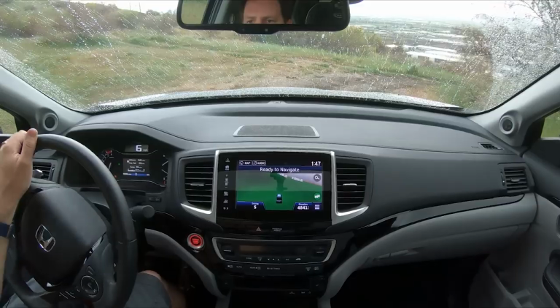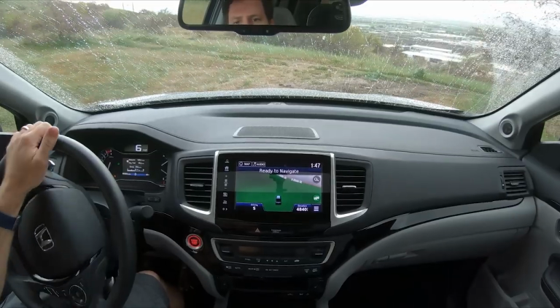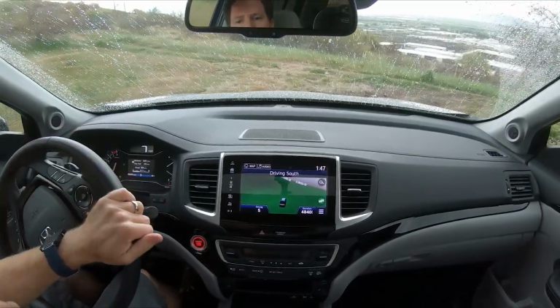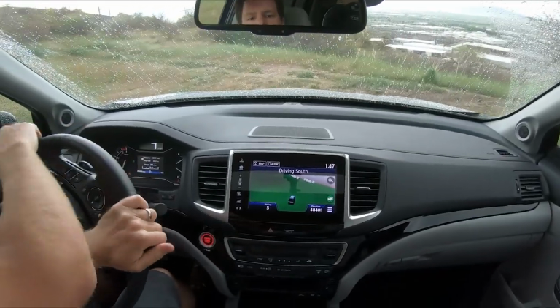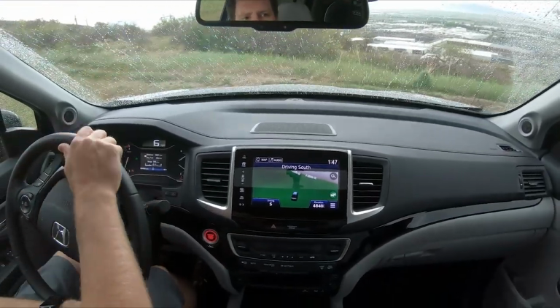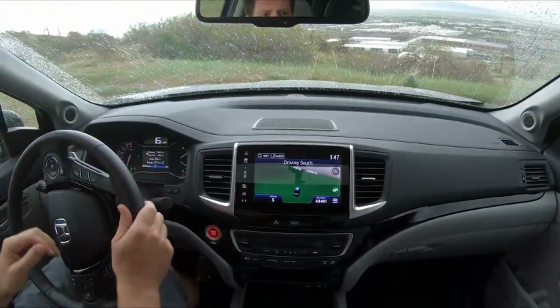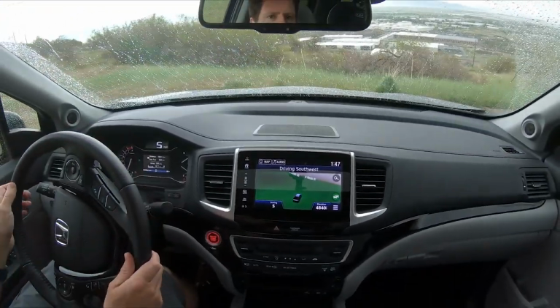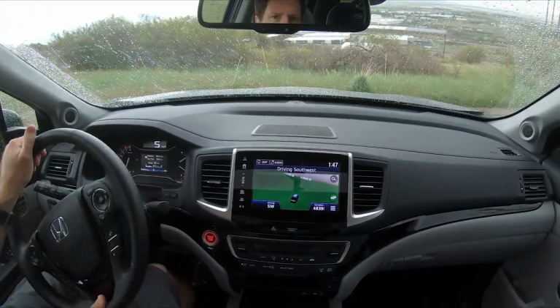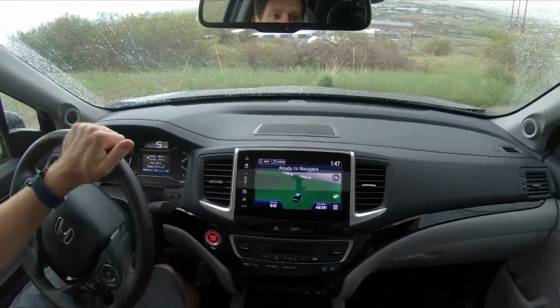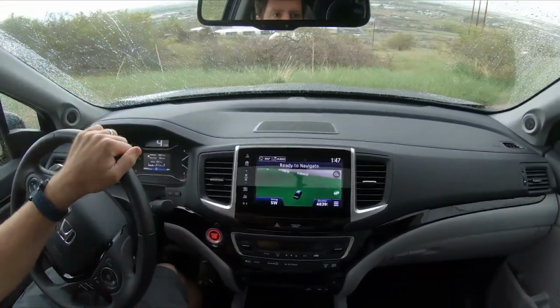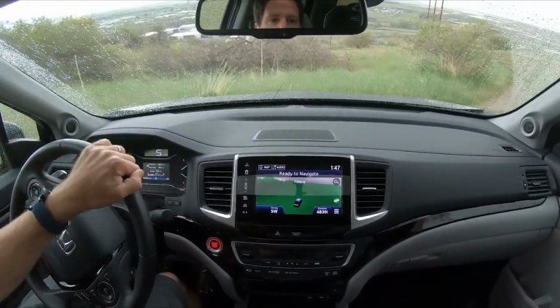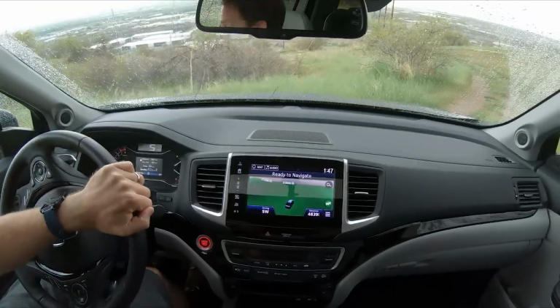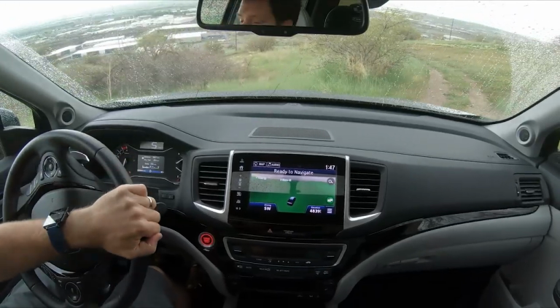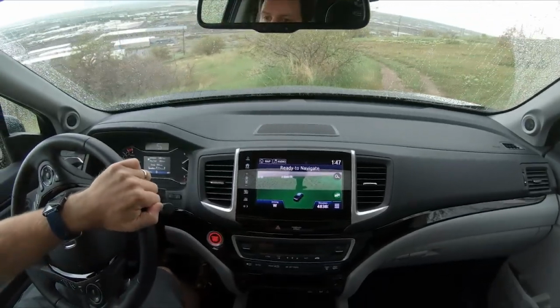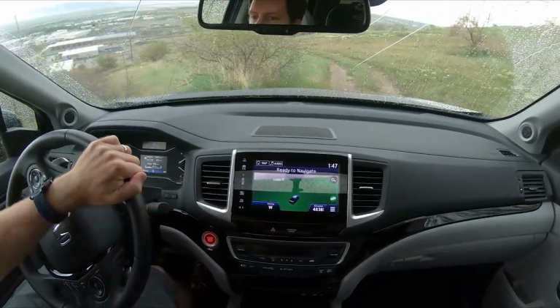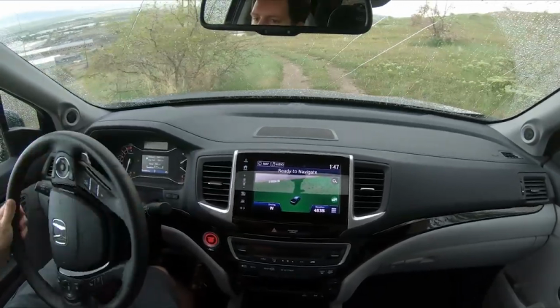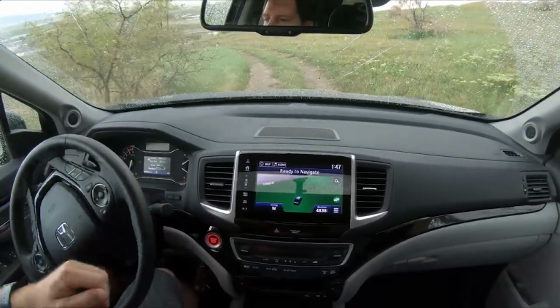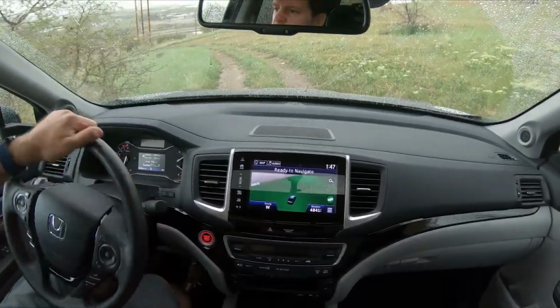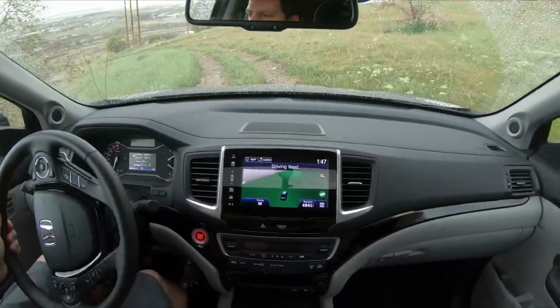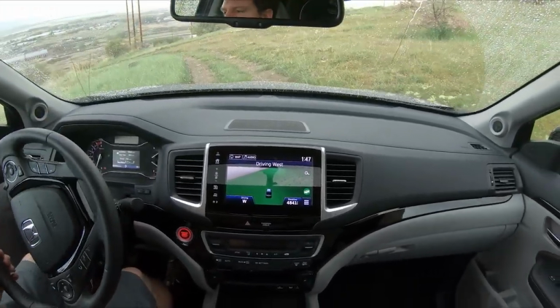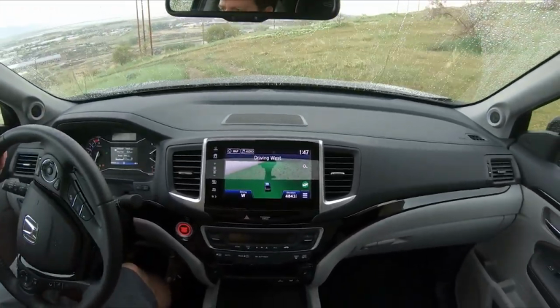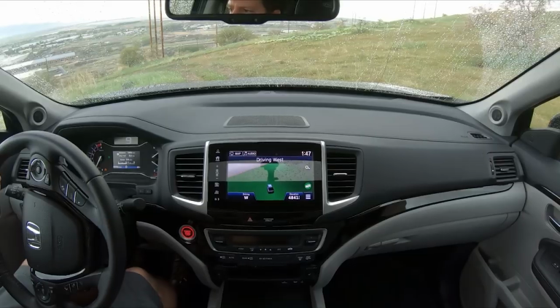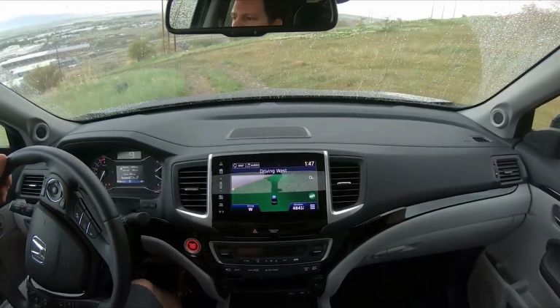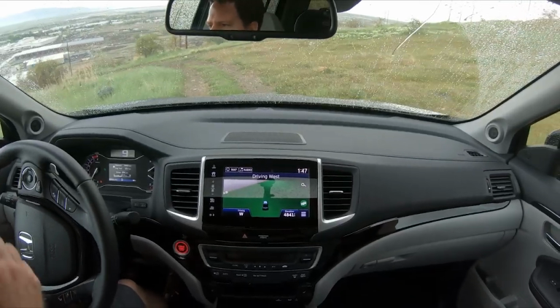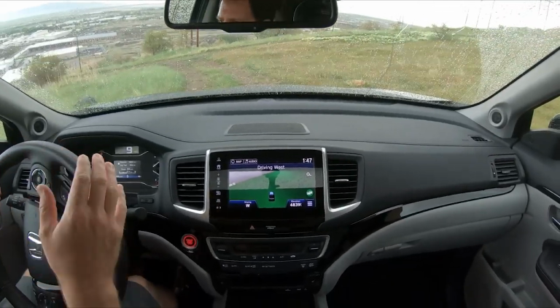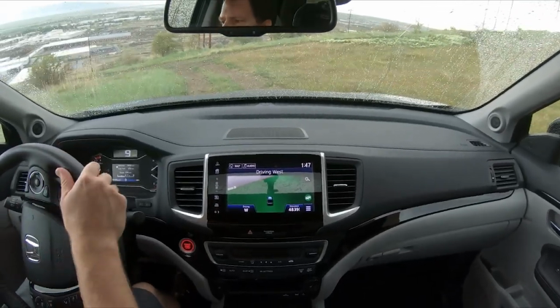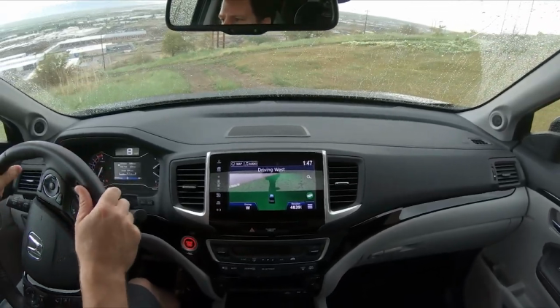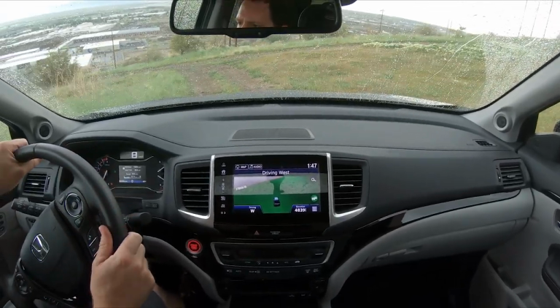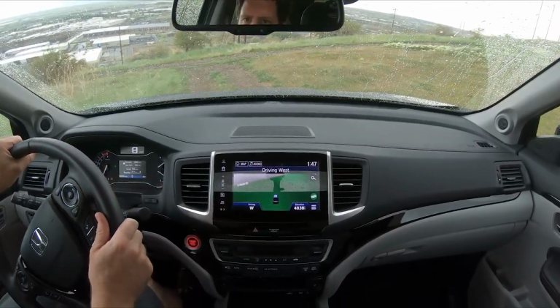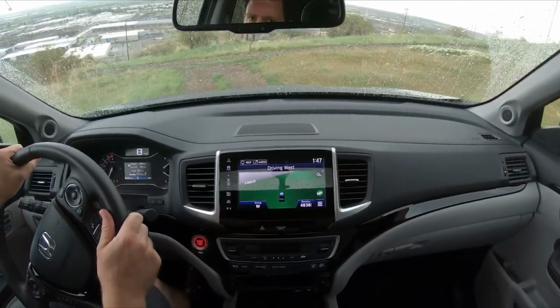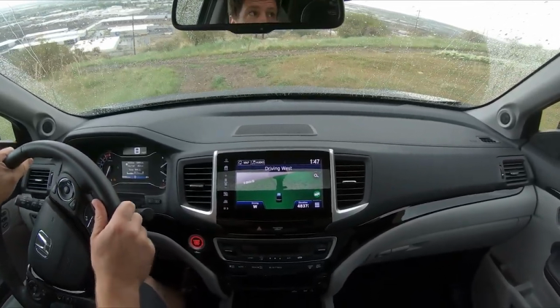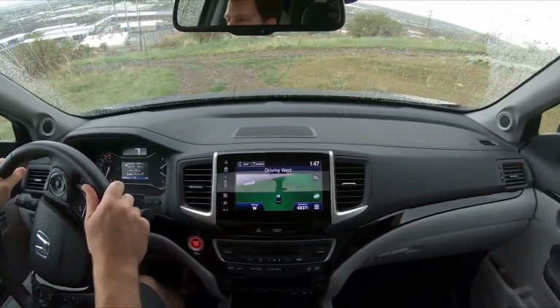I haven't mounted the camera up there on very many vehicles before, so hopefully it gets a better view. You can see how much it's shaking rather than when it's in my arm — my arm kind of stabilizes it a little bit — whereas this you'll get the full shake.